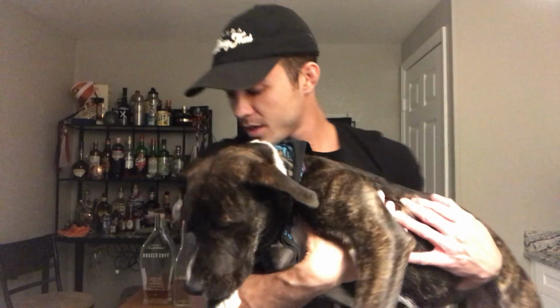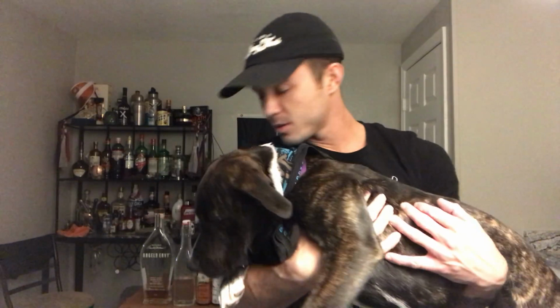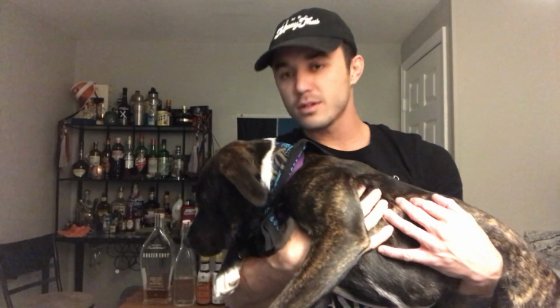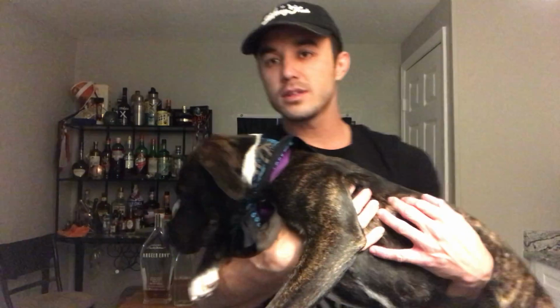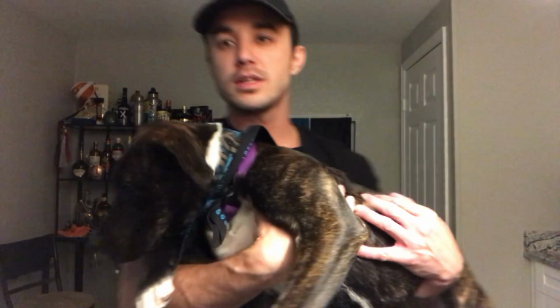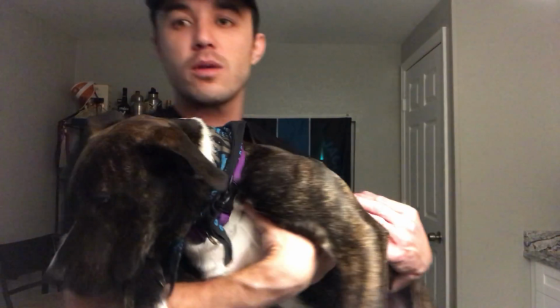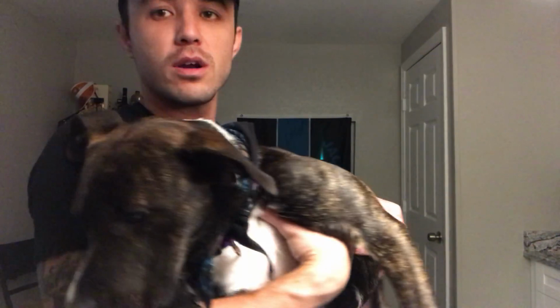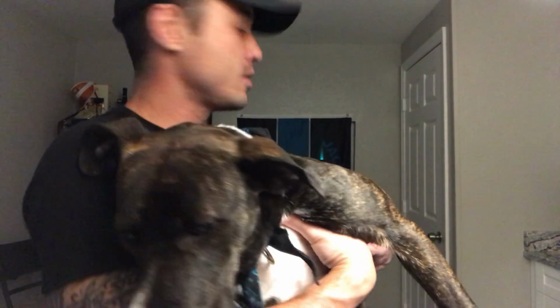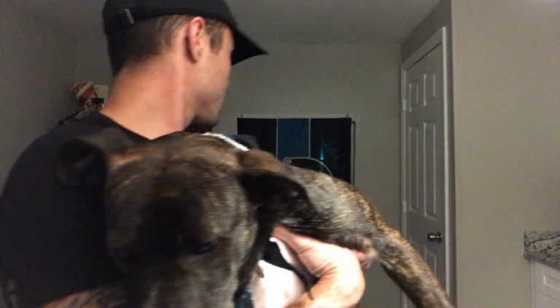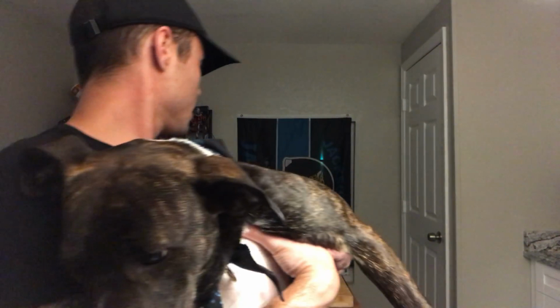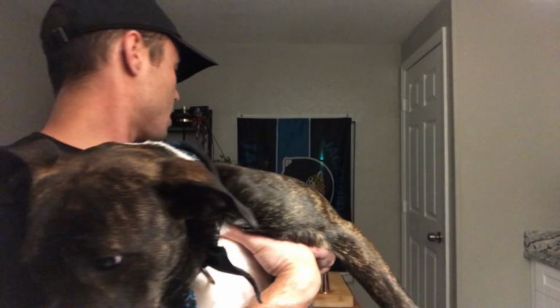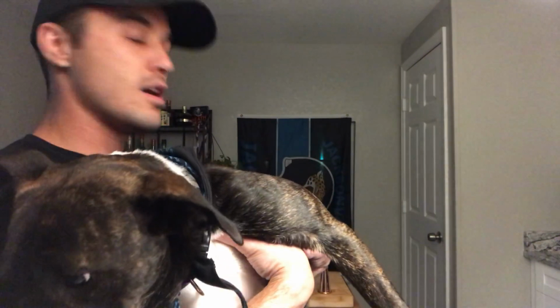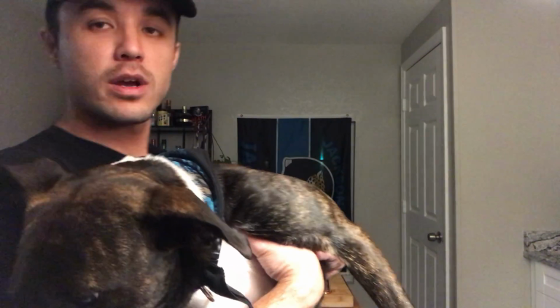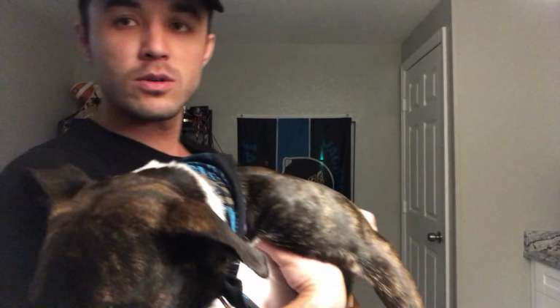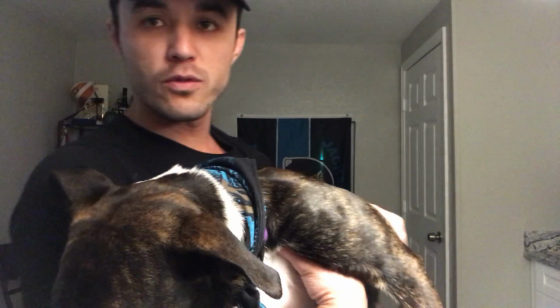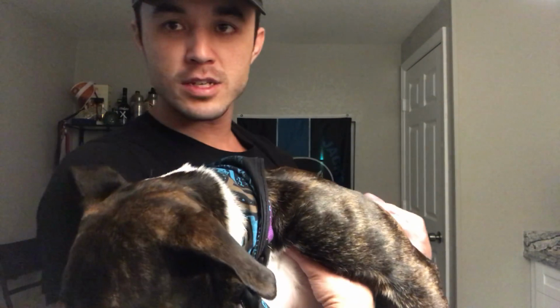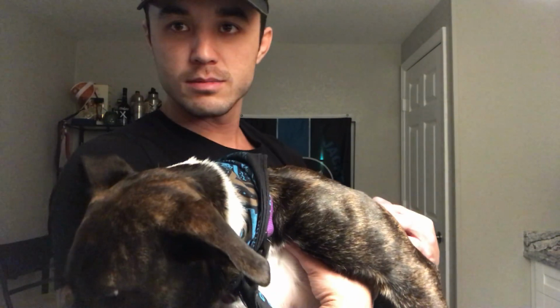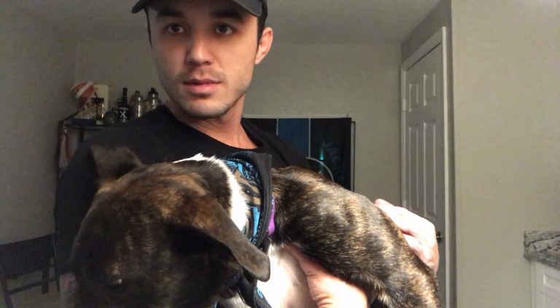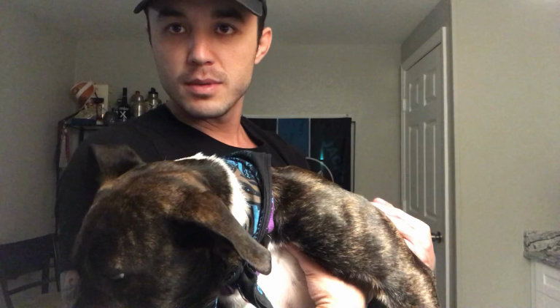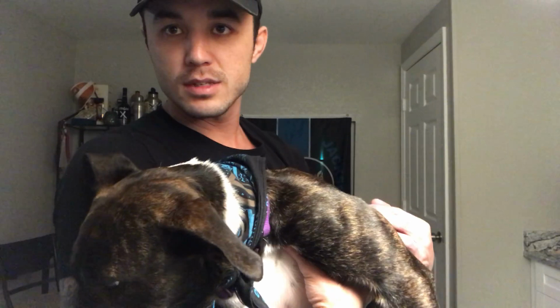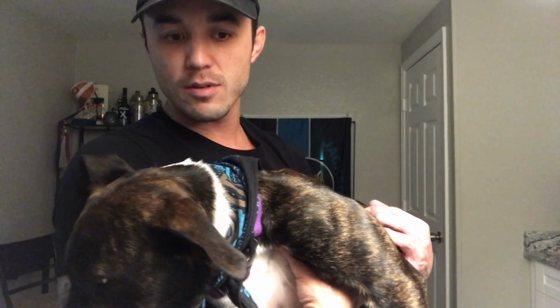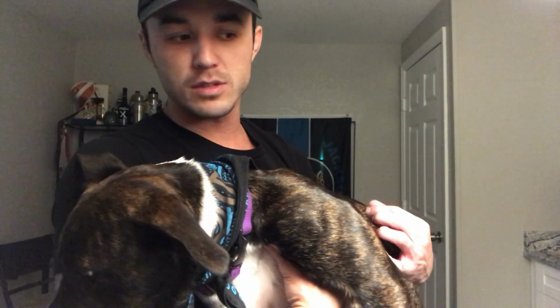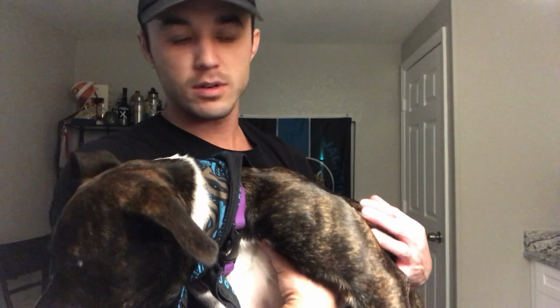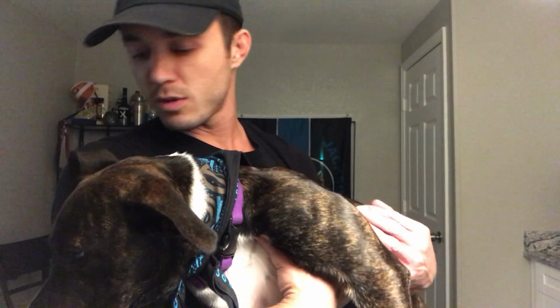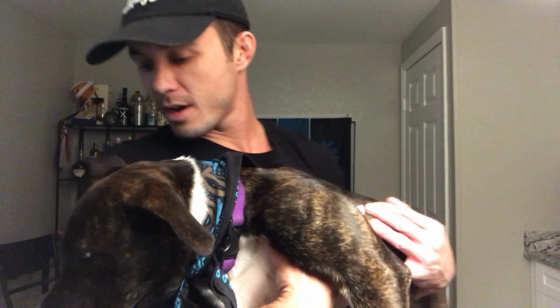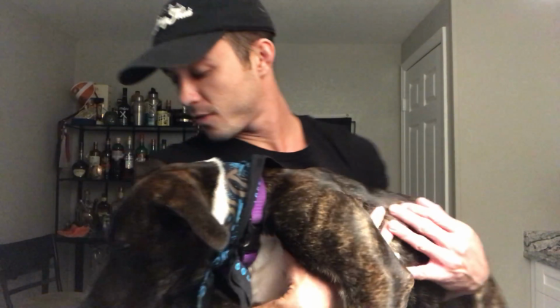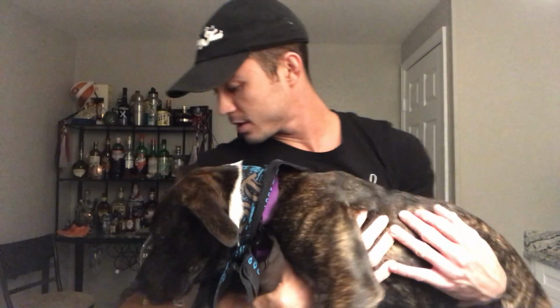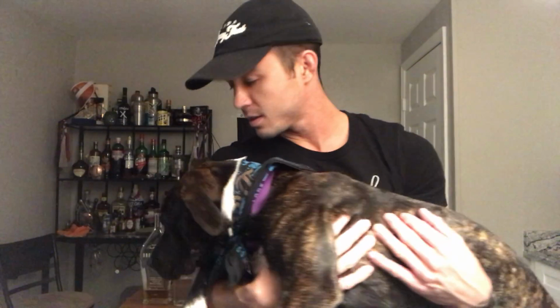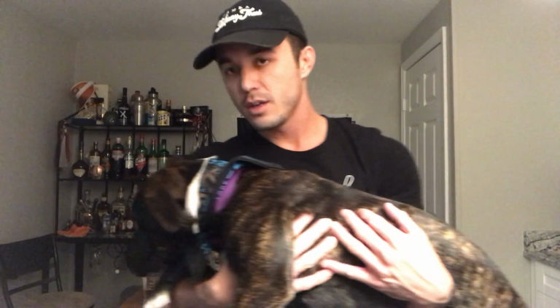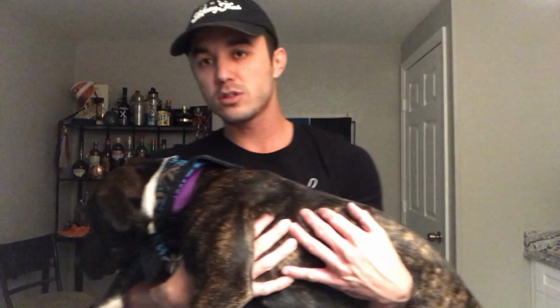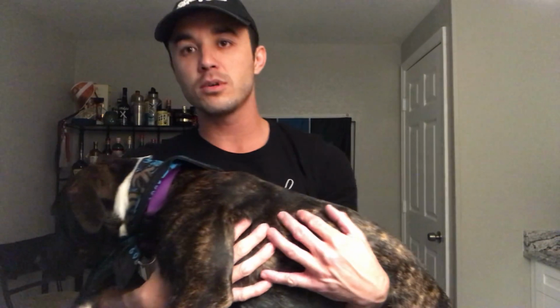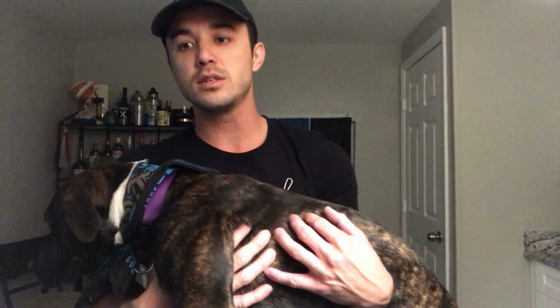Alright, so today we are doing an old-fashioned because it's everybody's favorite. It's one of my favorites. It's super easy.